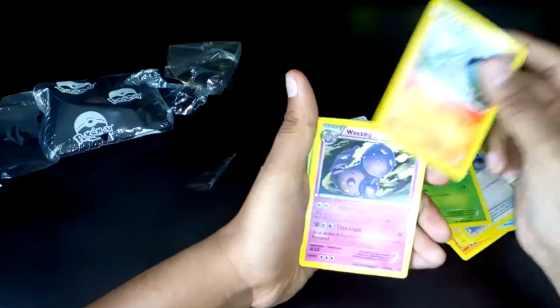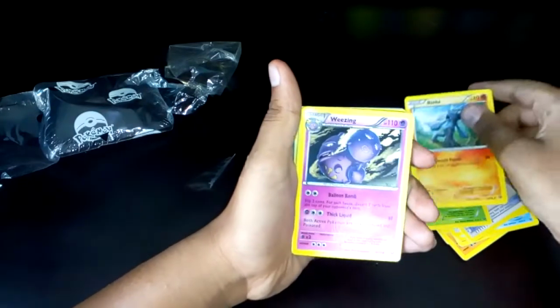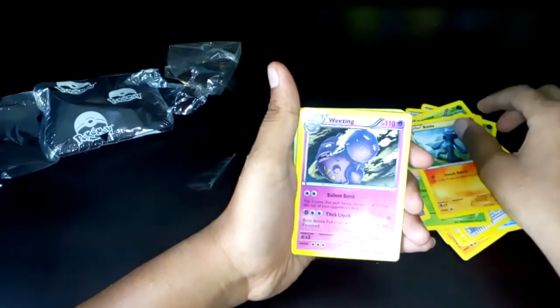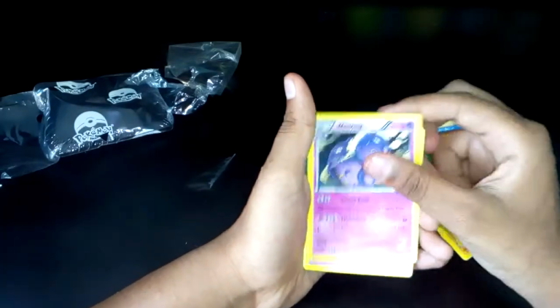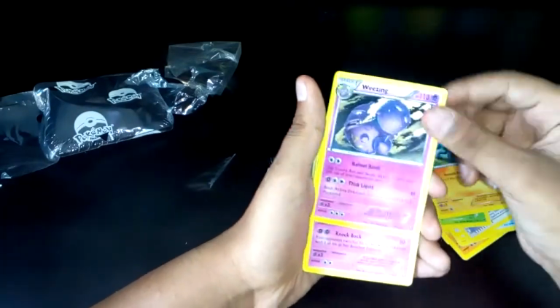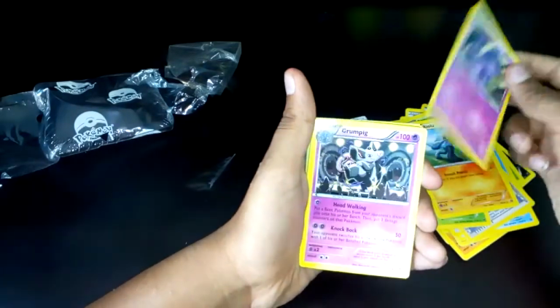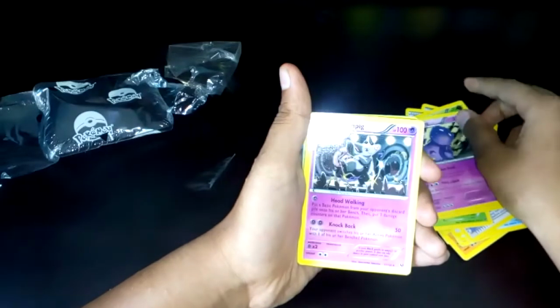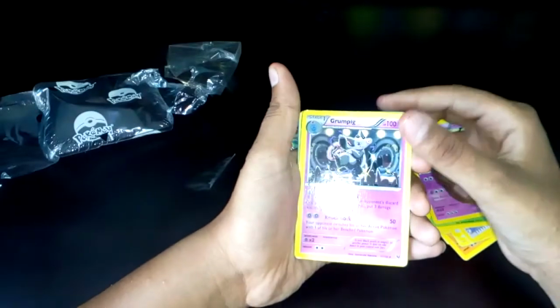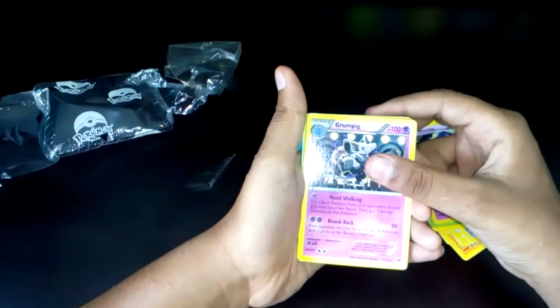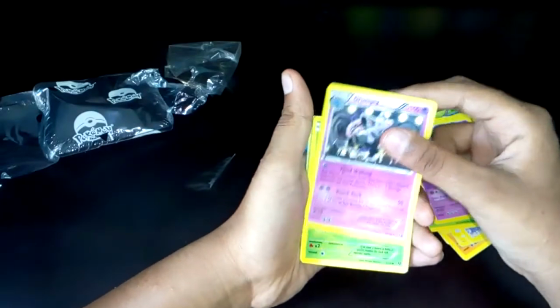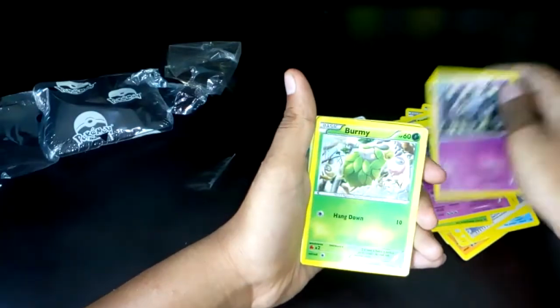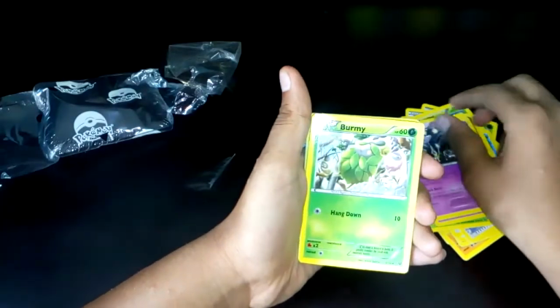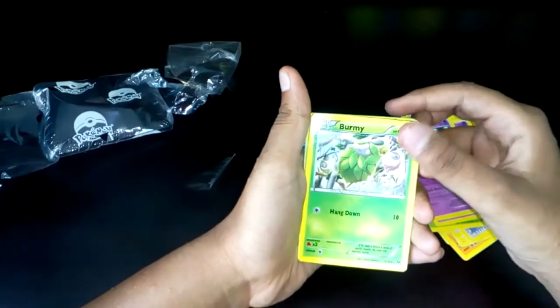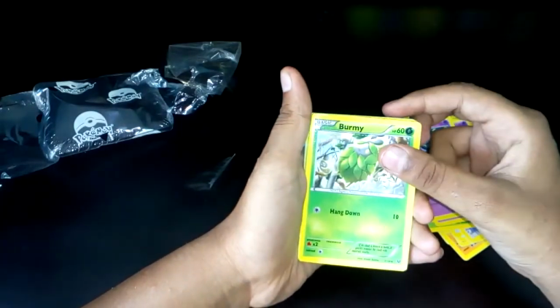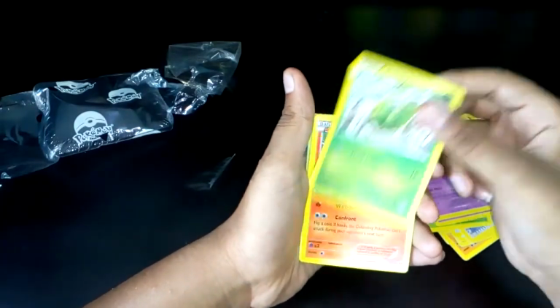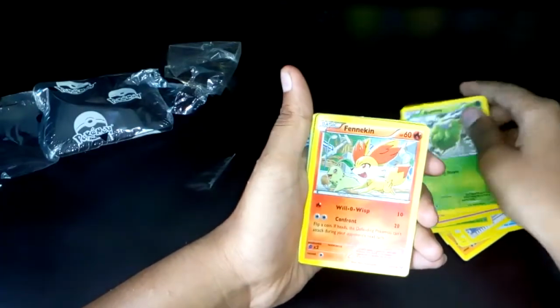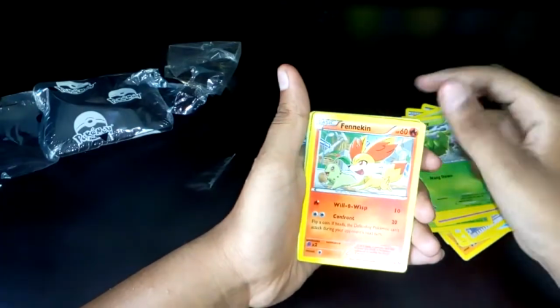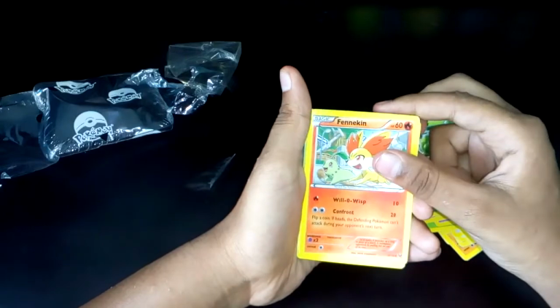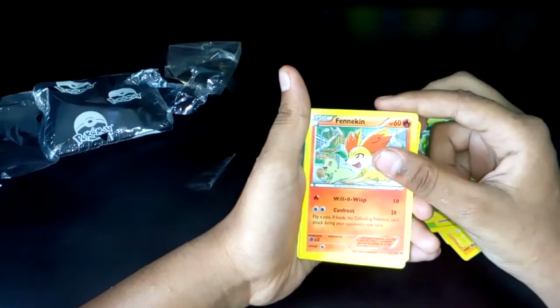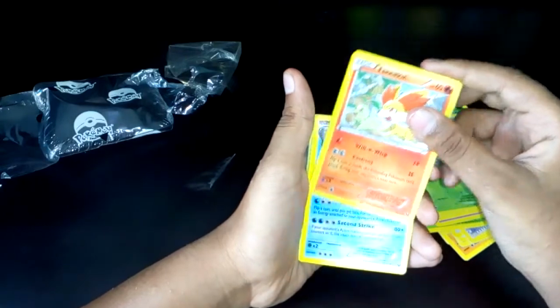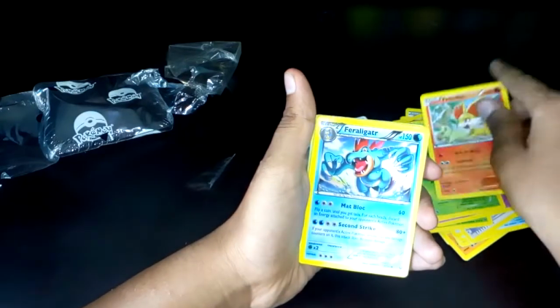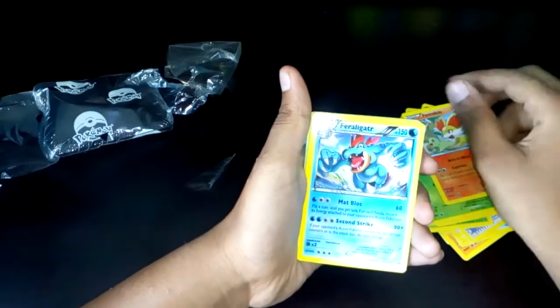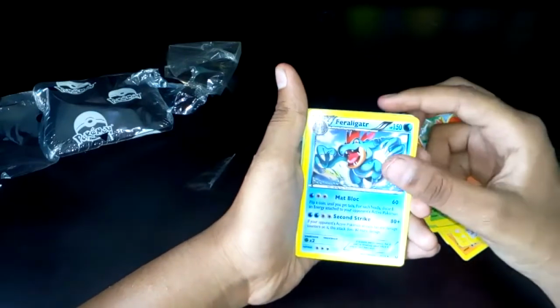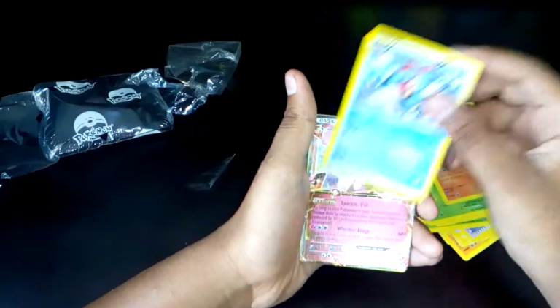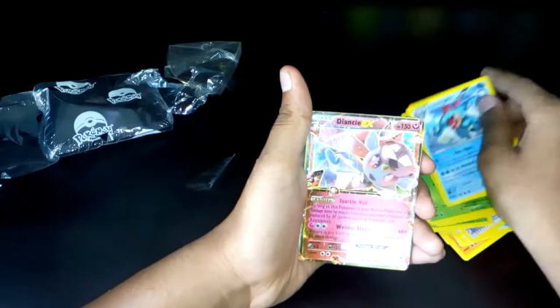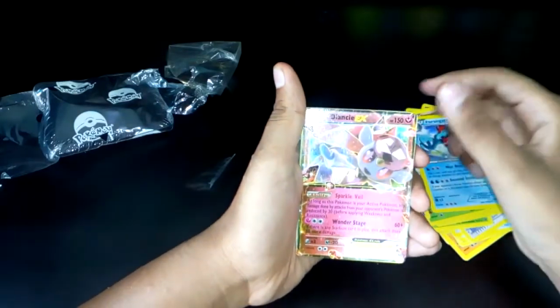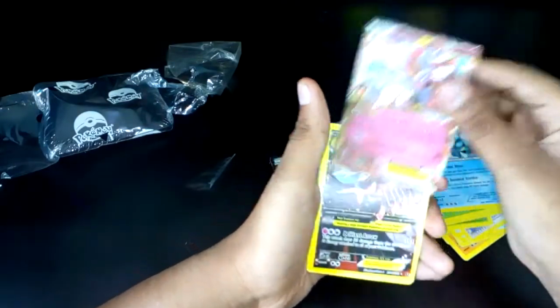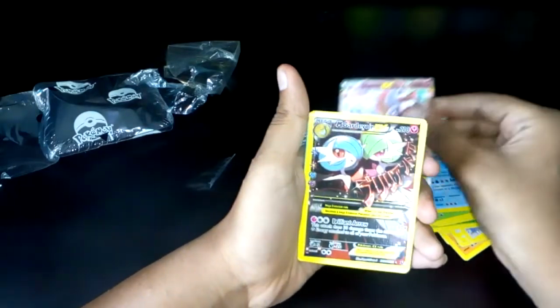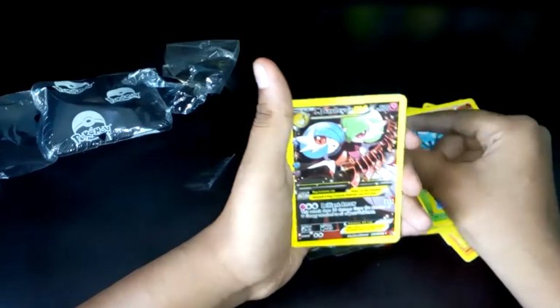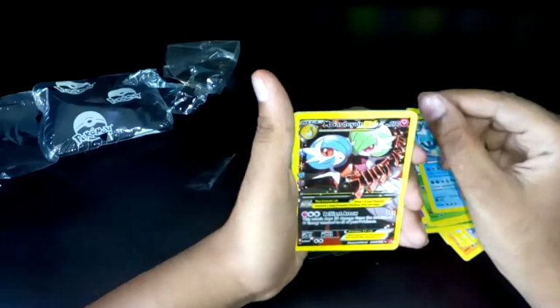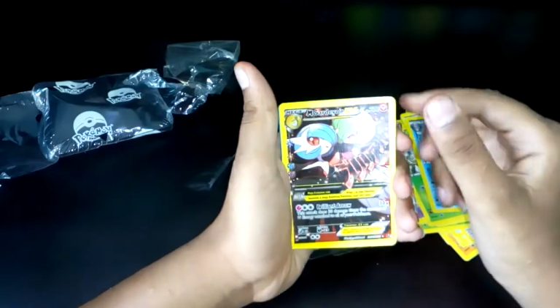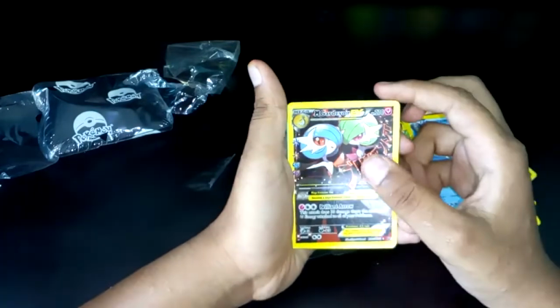Aromatisse, Weezing, Grumpig, Pram, Furfrou, Feraligatr, Nidoking EX, Mega Gardevoir.